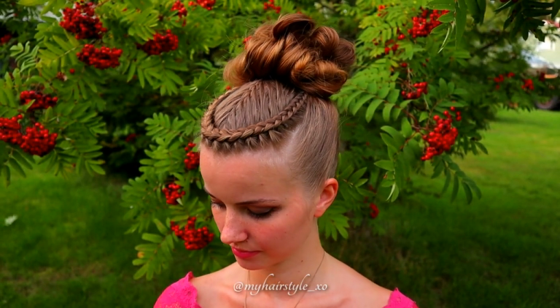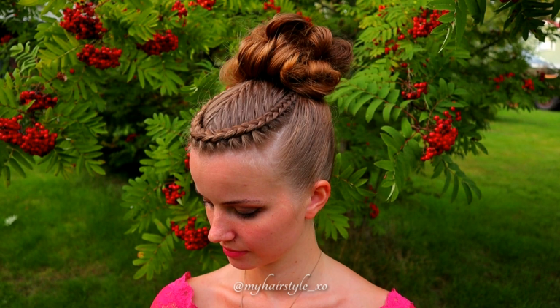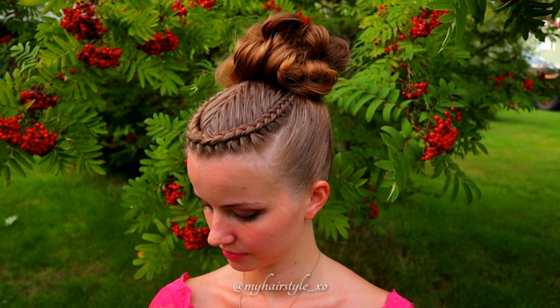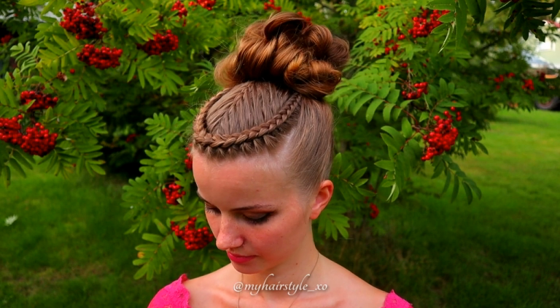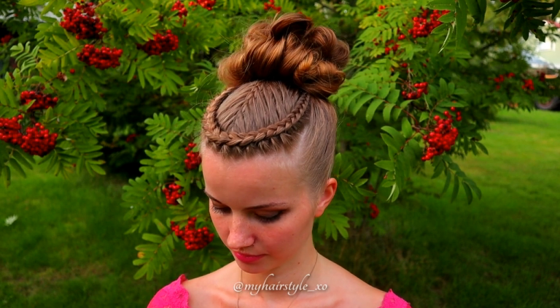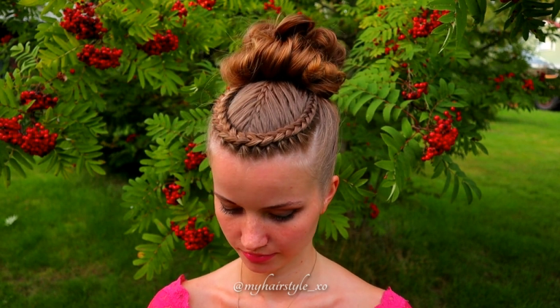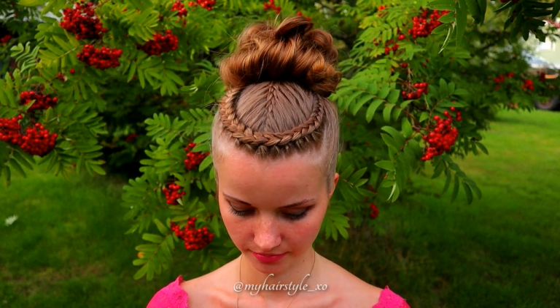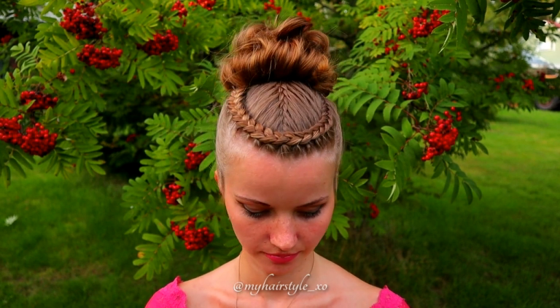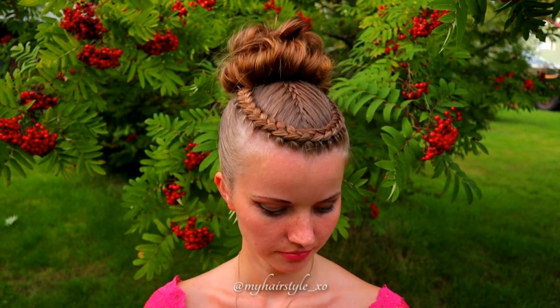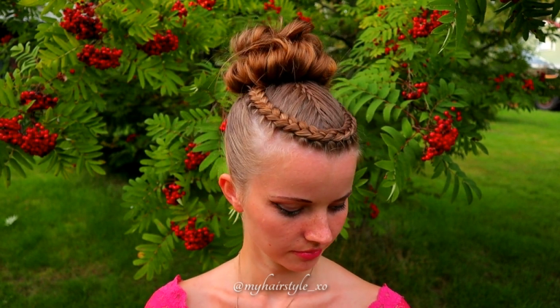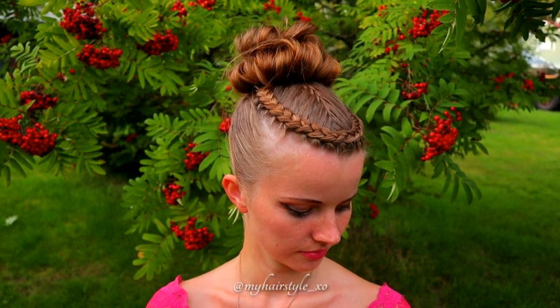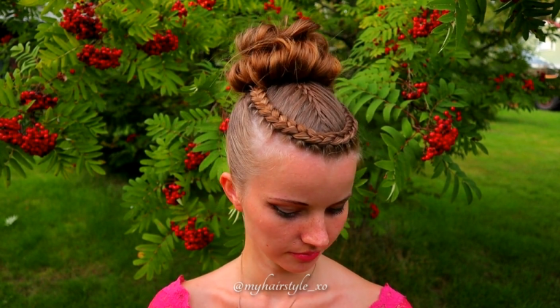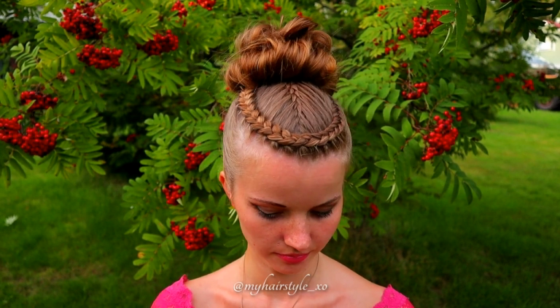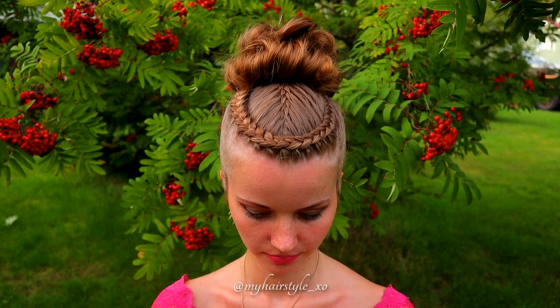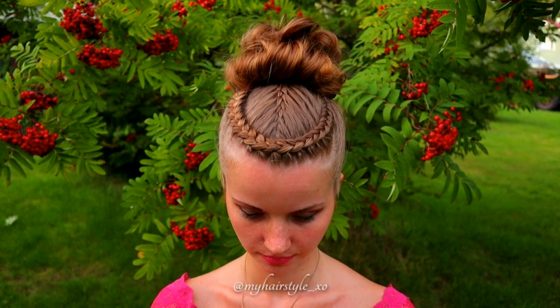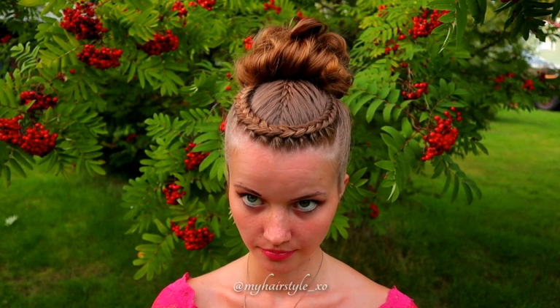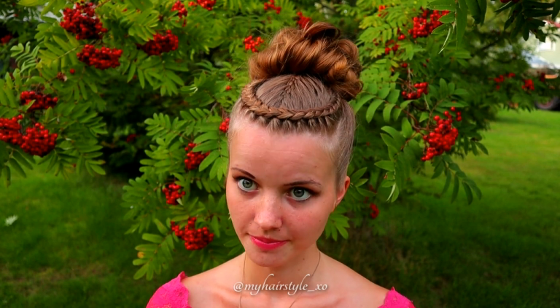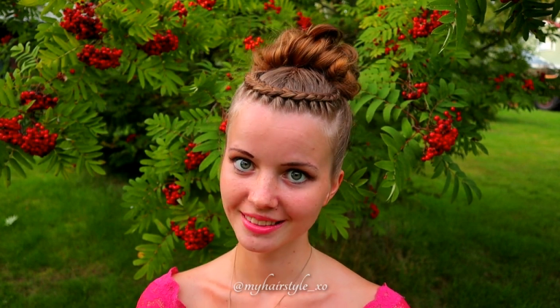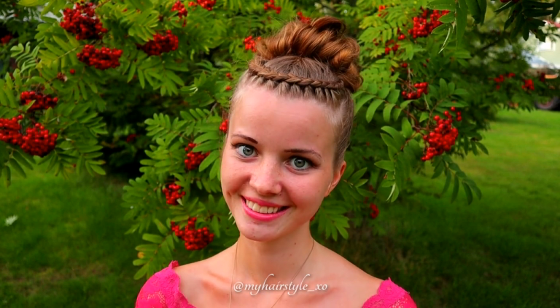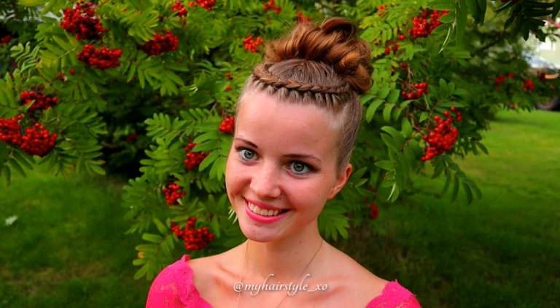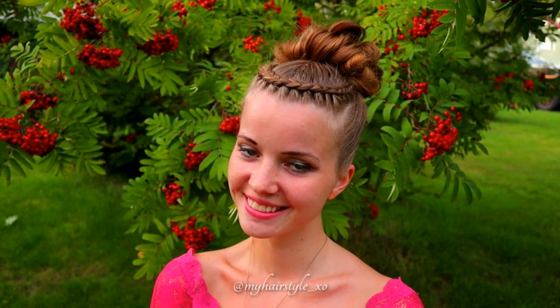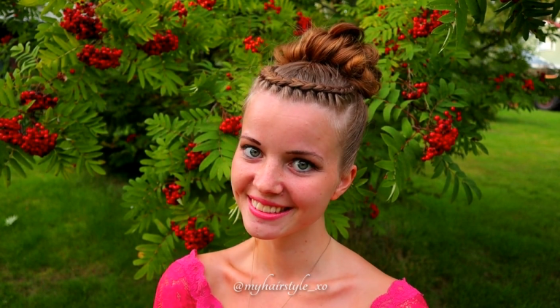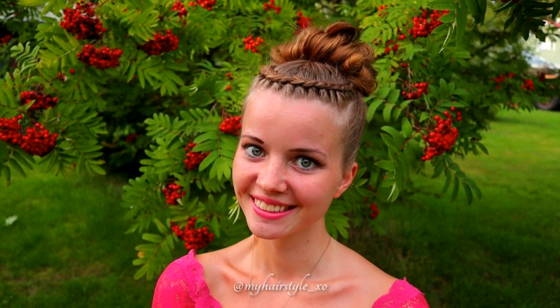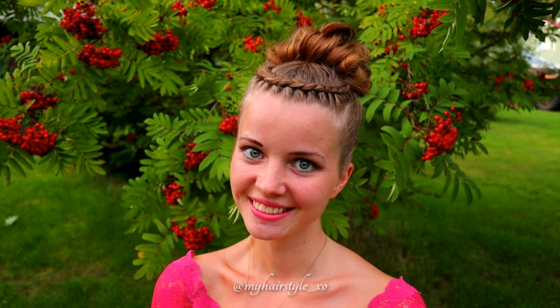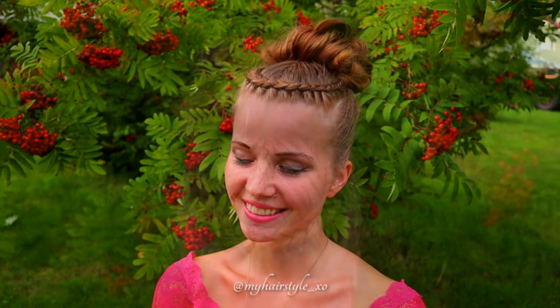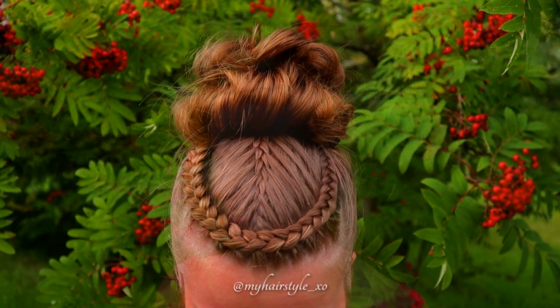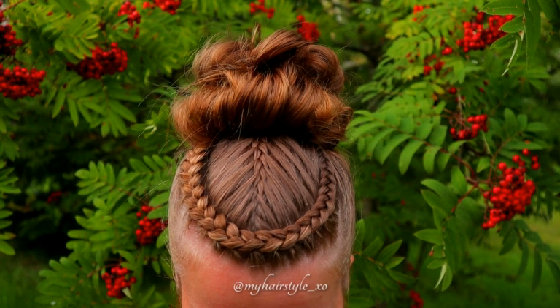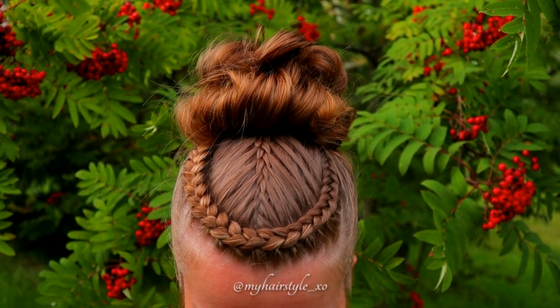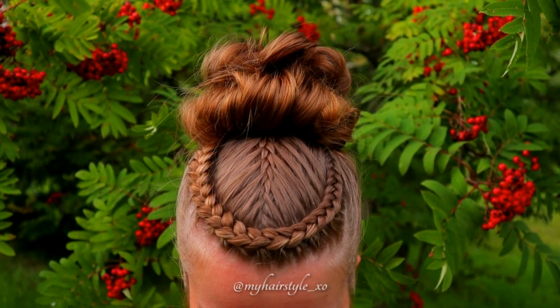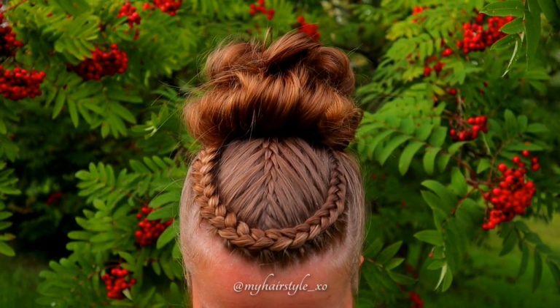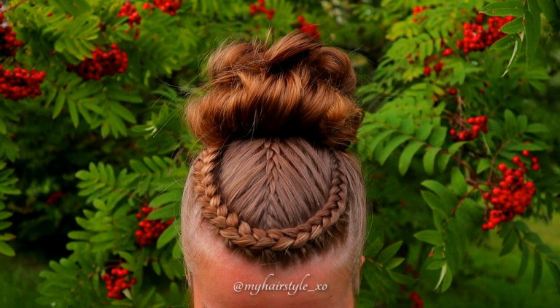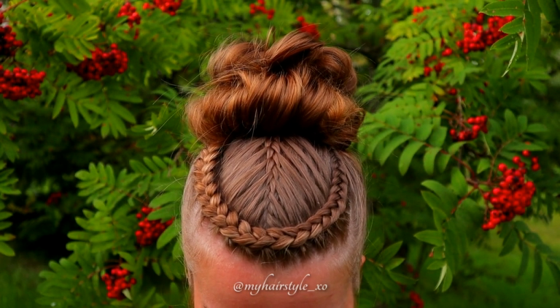And here's the final result of this hairstyle. Thank you for watching this video. Have a lovely day. Bye!